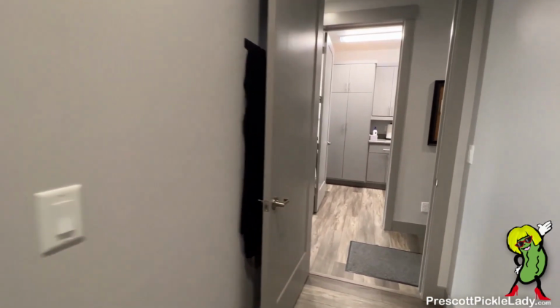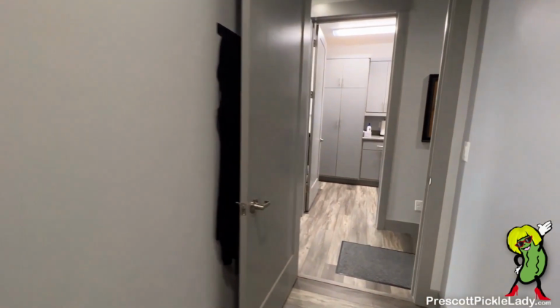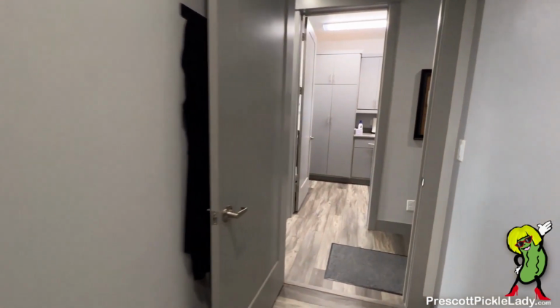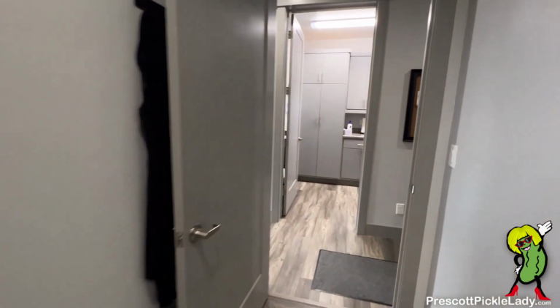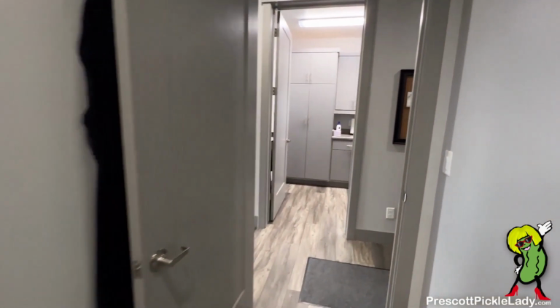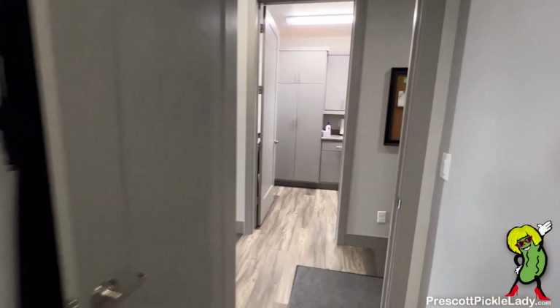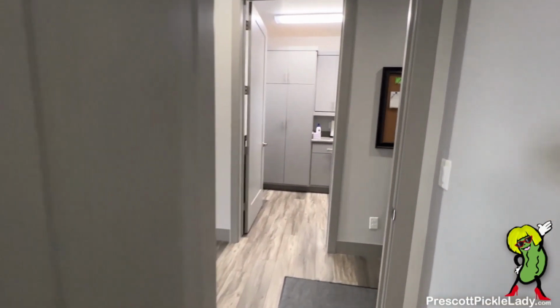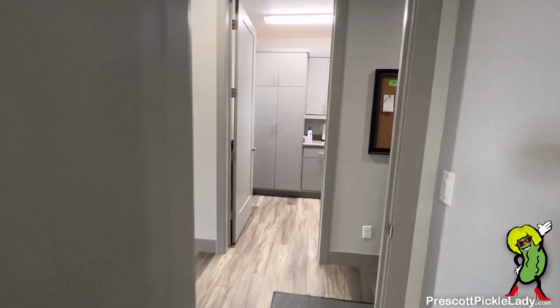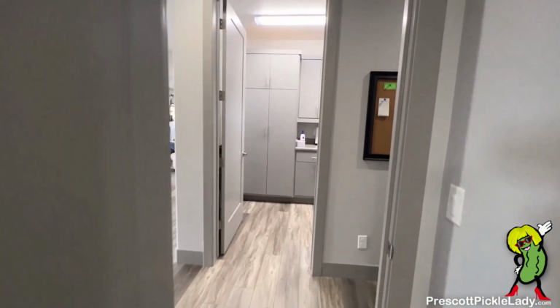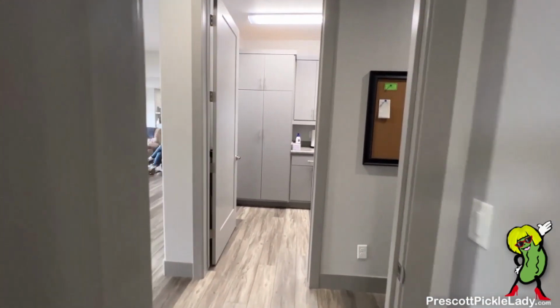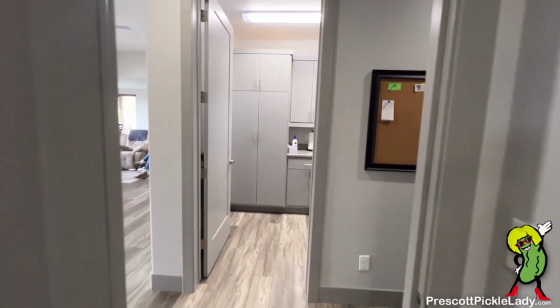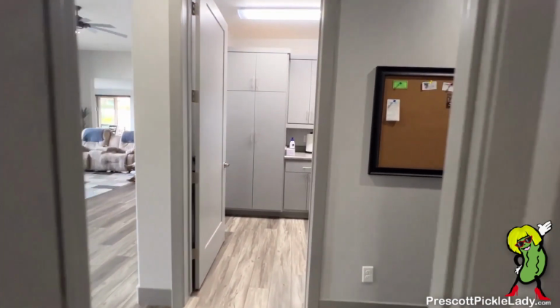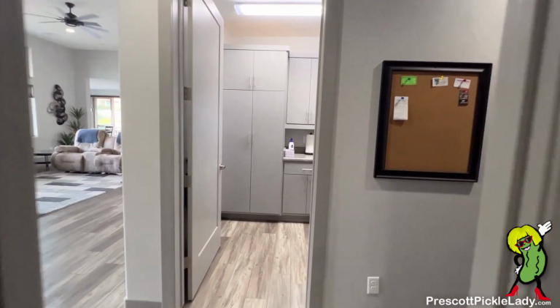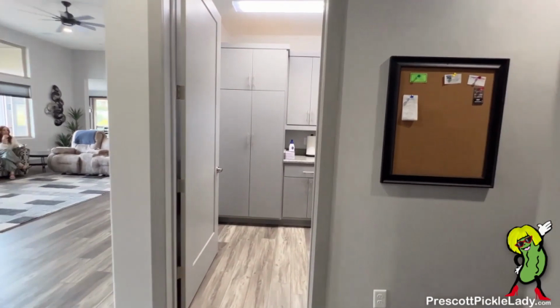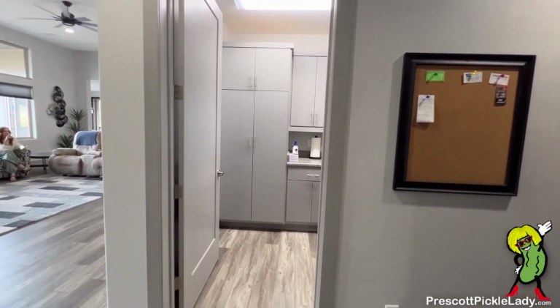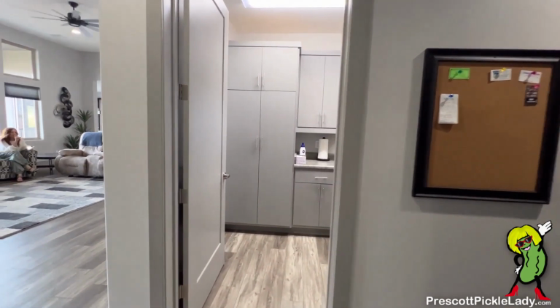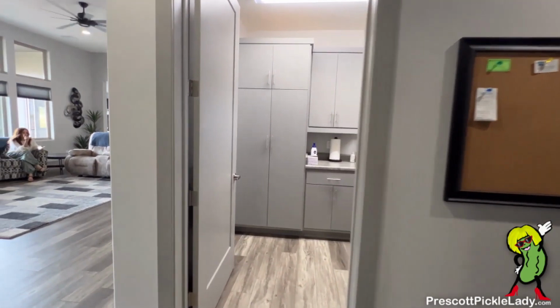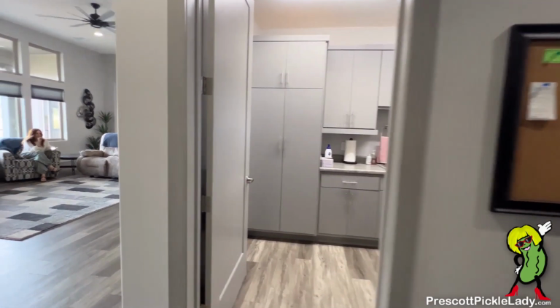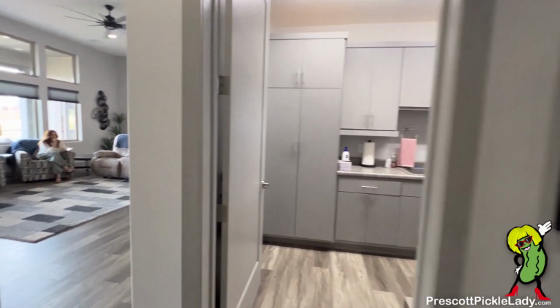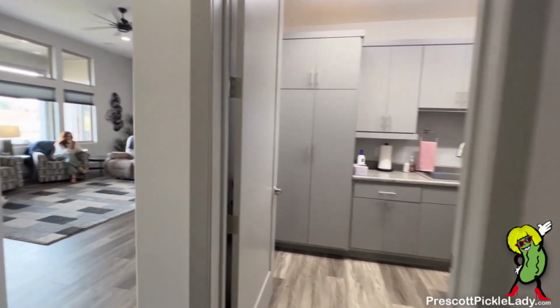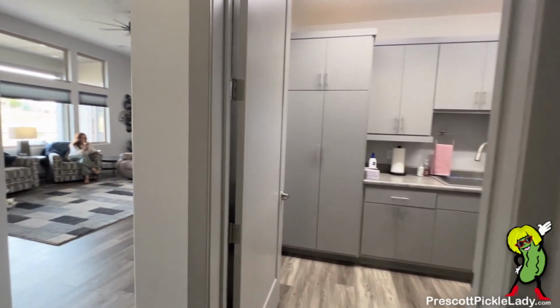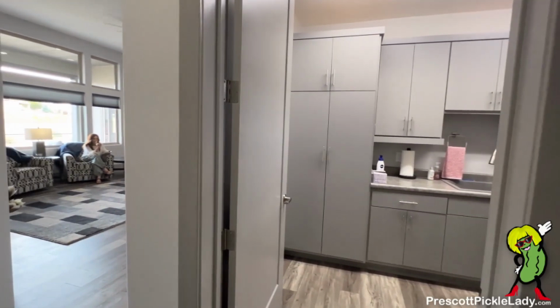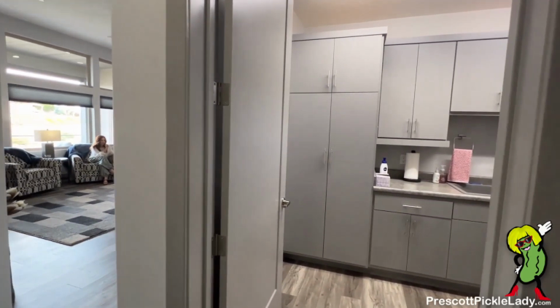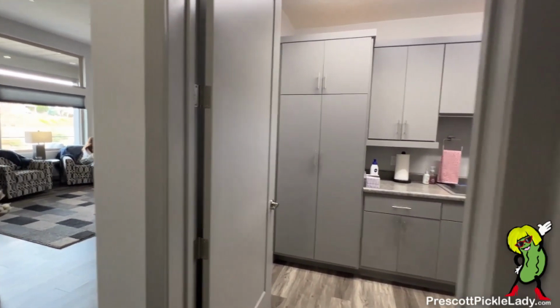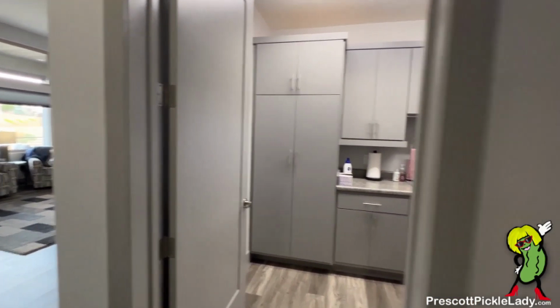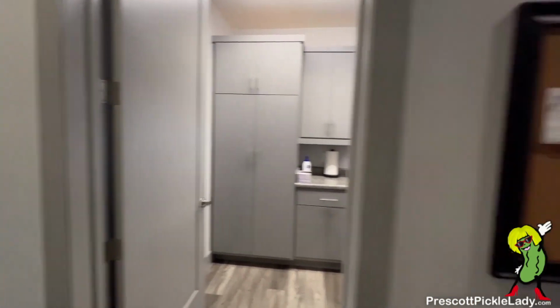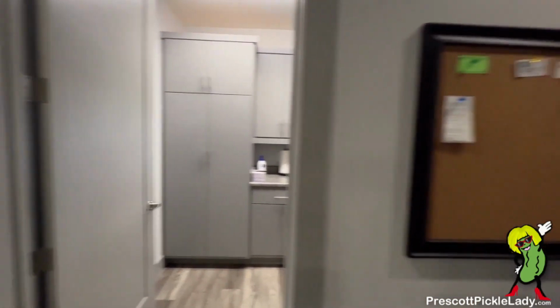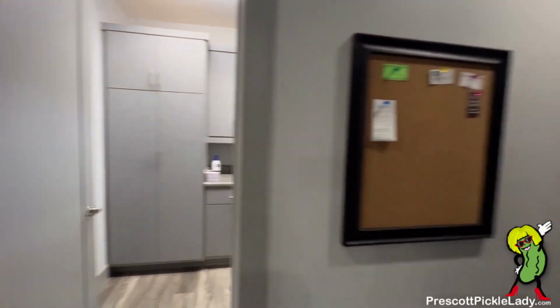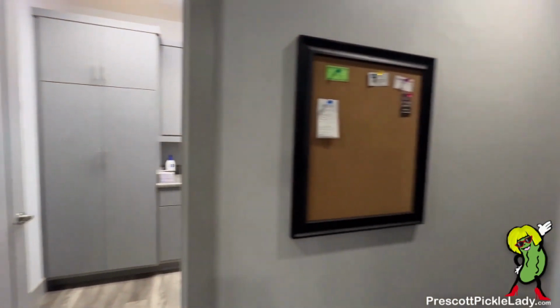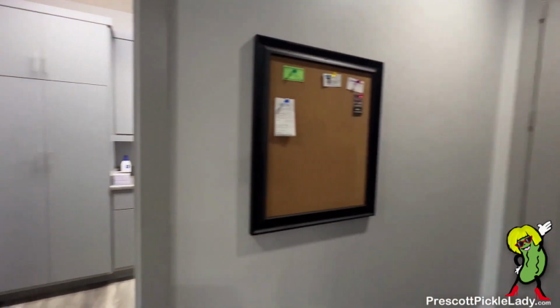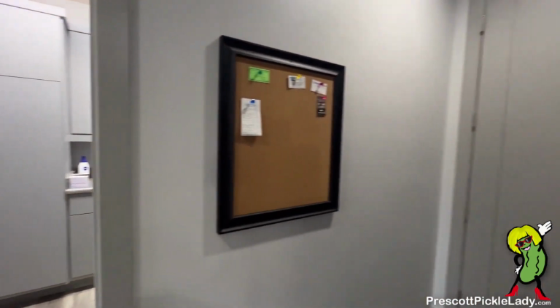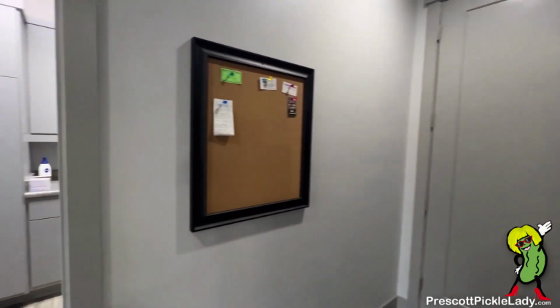A little peek out real quick — there's the great room again, there's the laundry room. I'll come back around and shoot it in a sec.